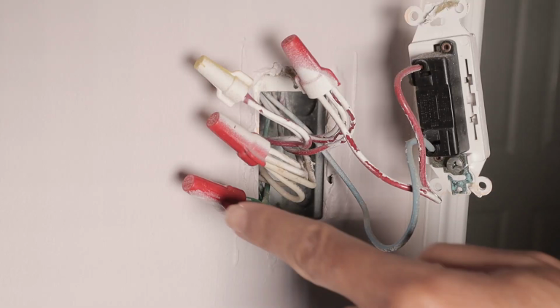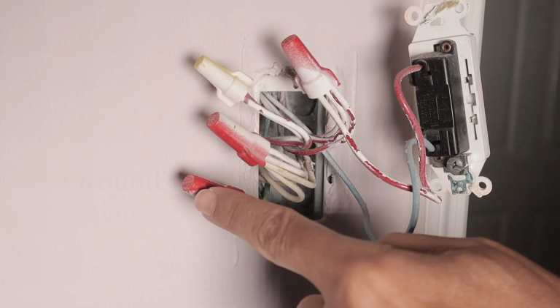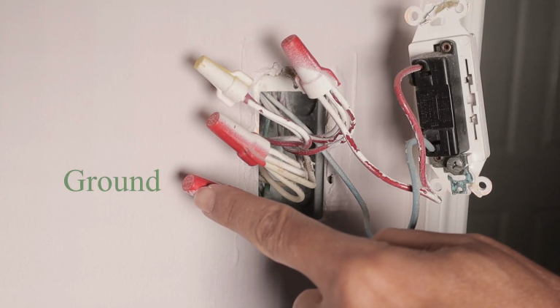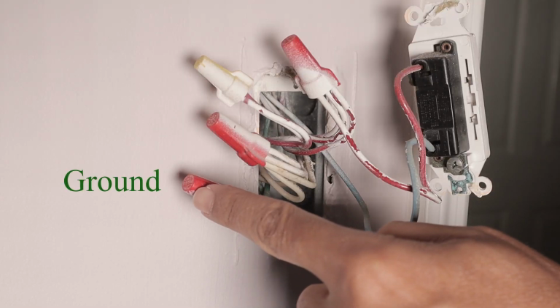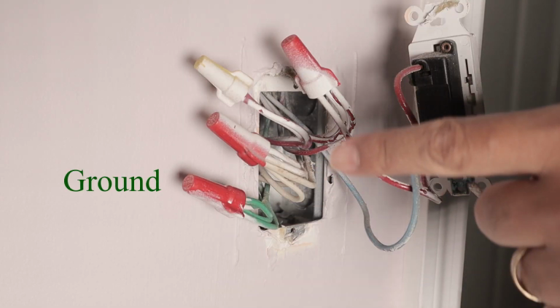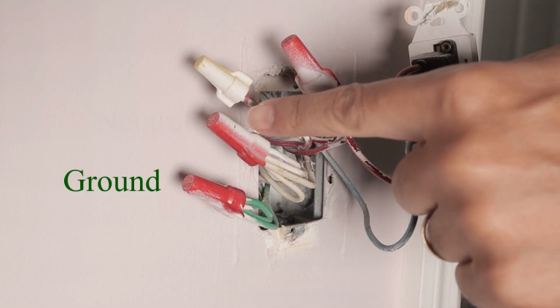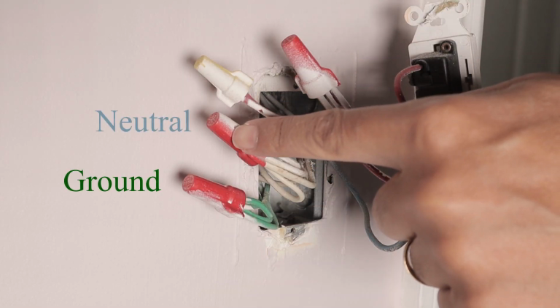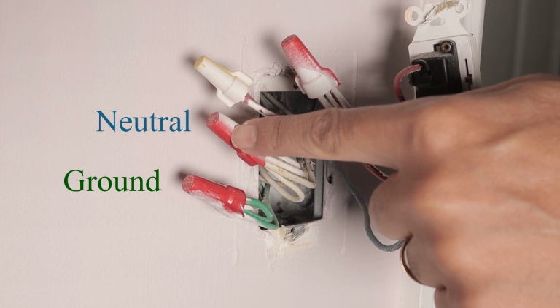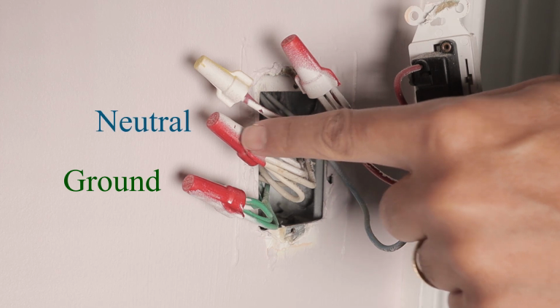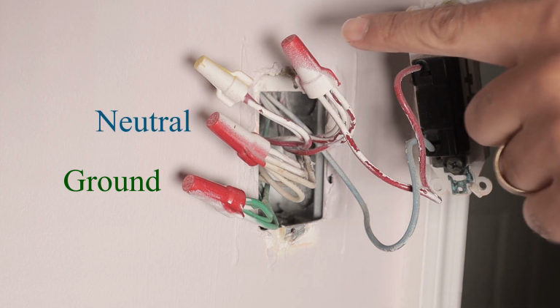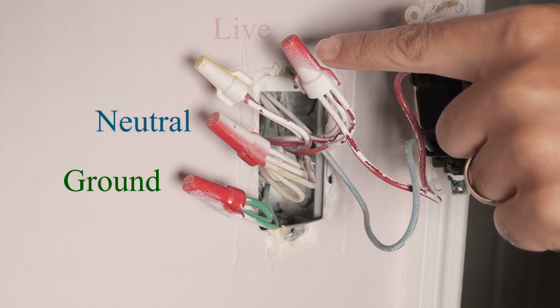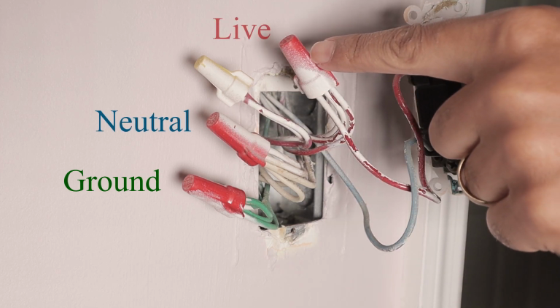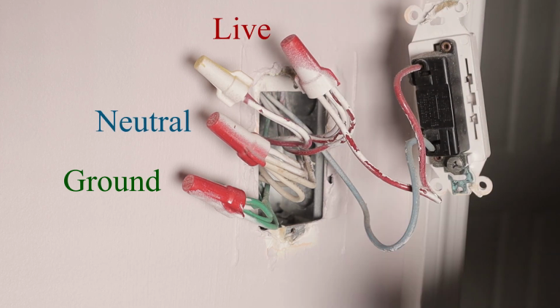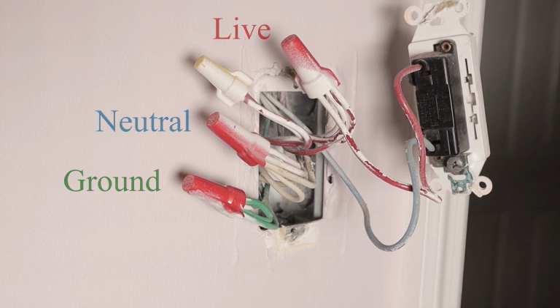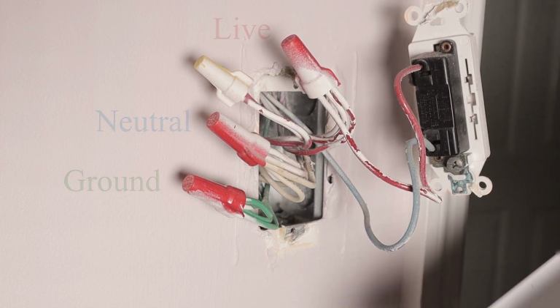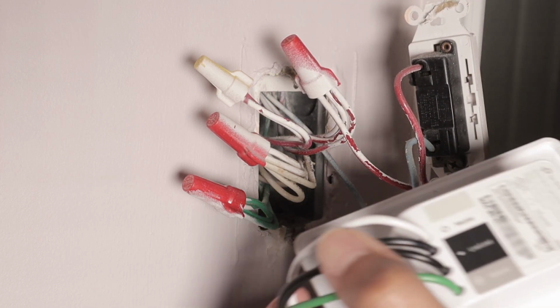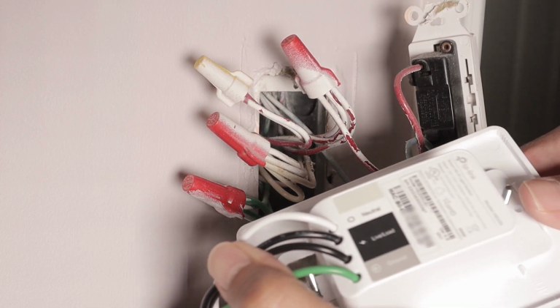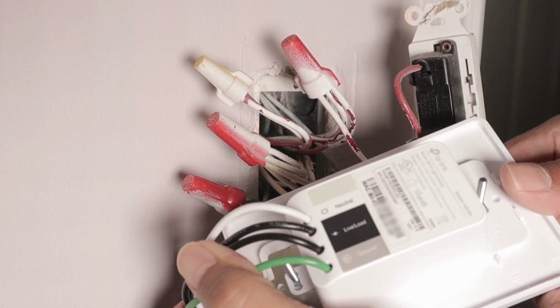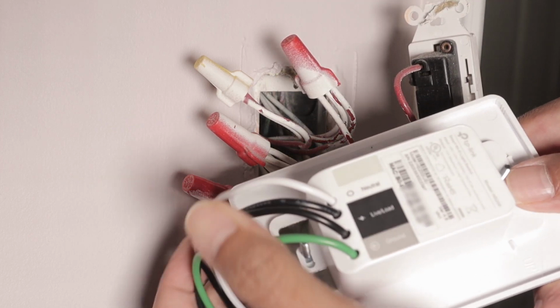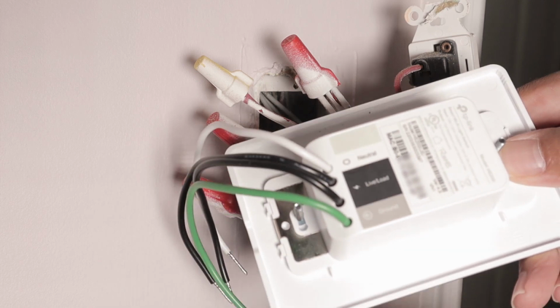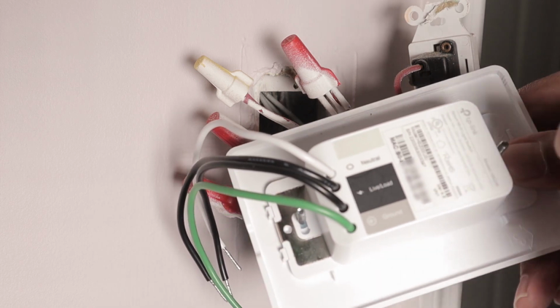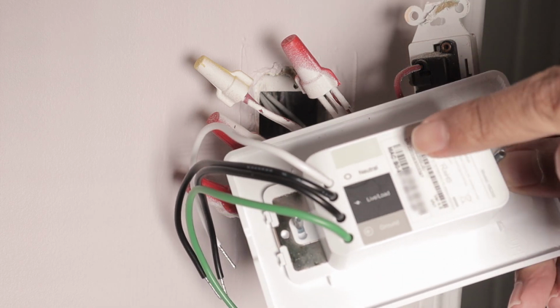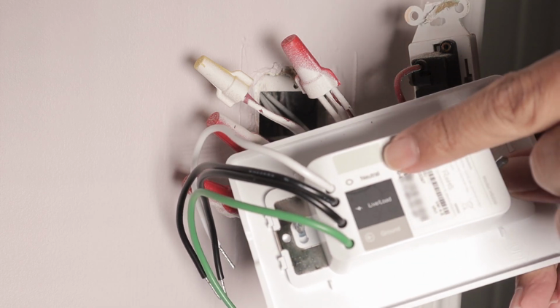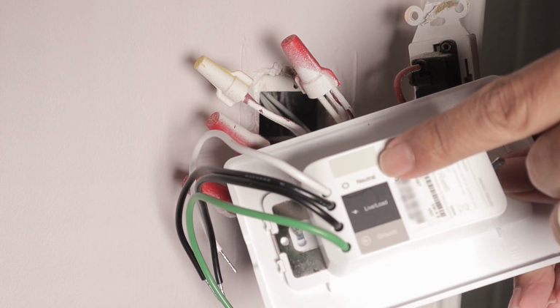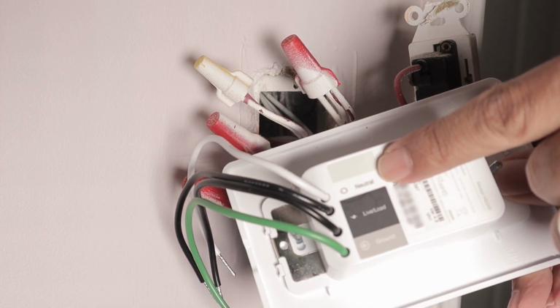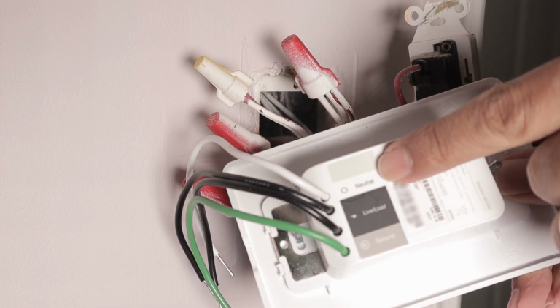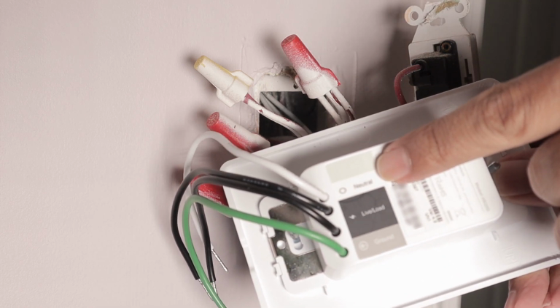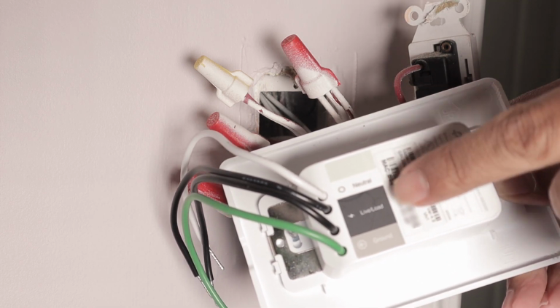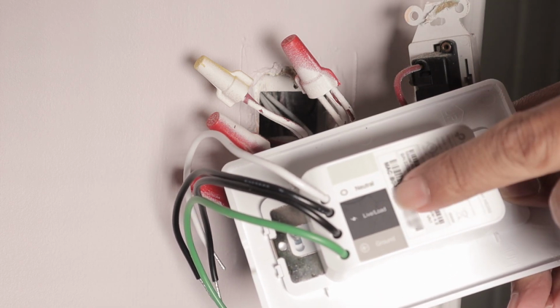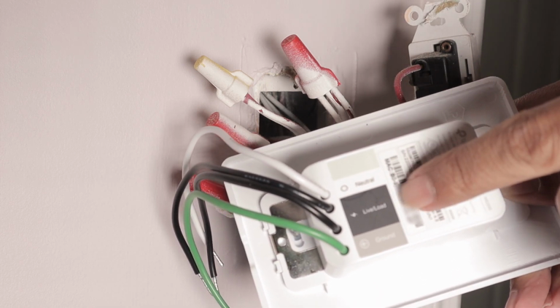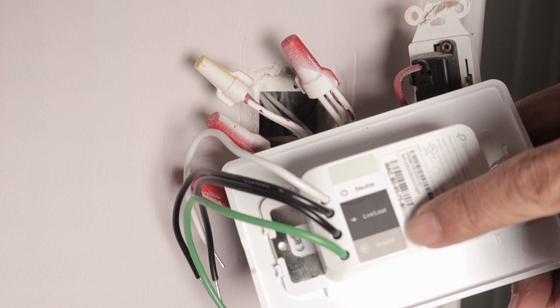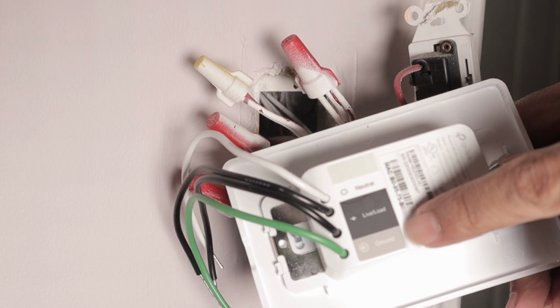Here I have the ground, the neutral, and the live wires. So I'm going to install these in the switch — here is the neutral, the live and load, and the ground.